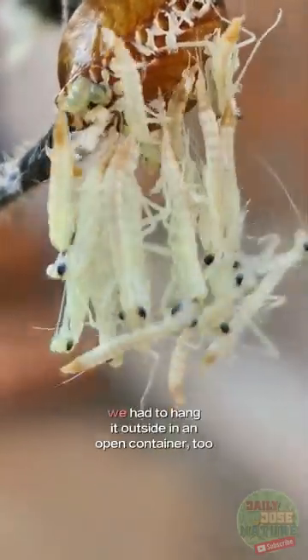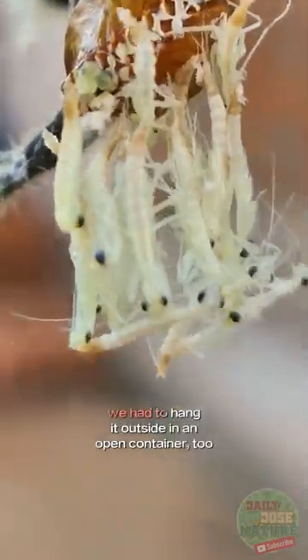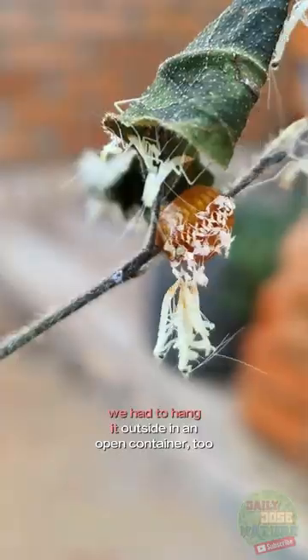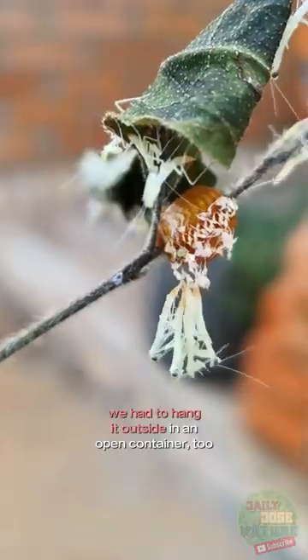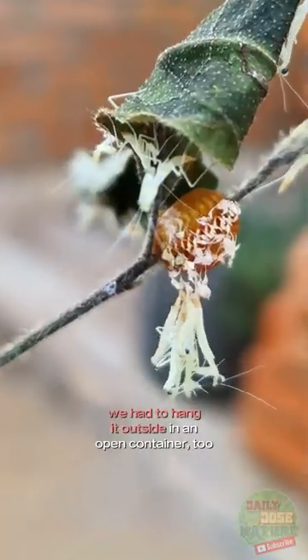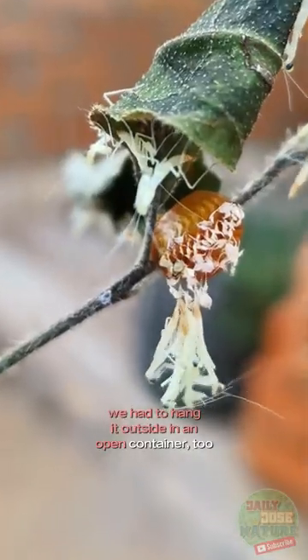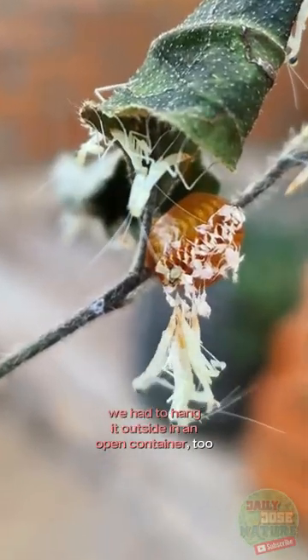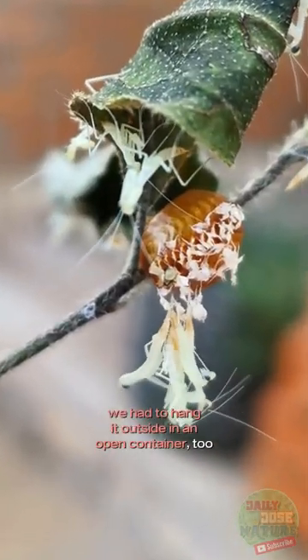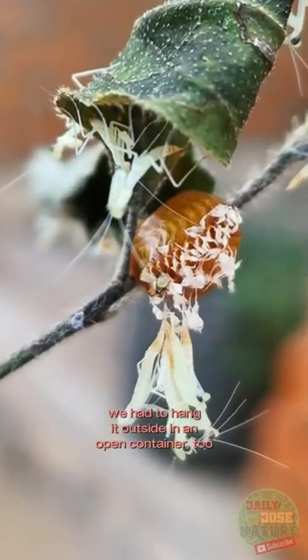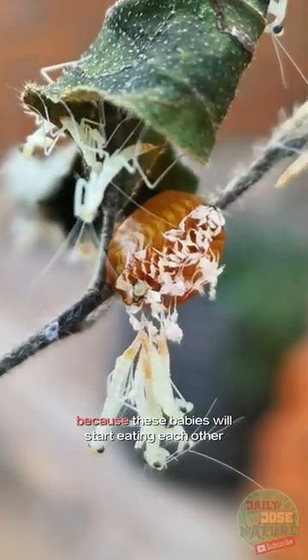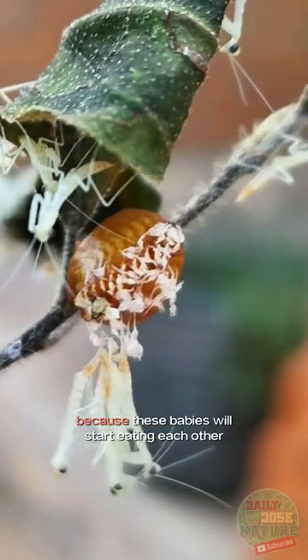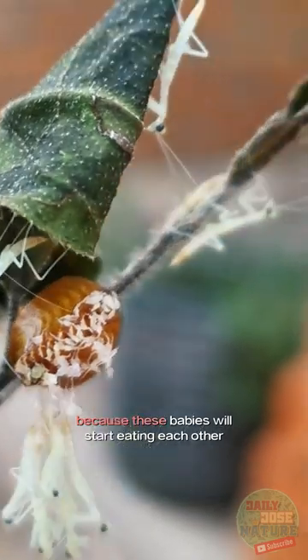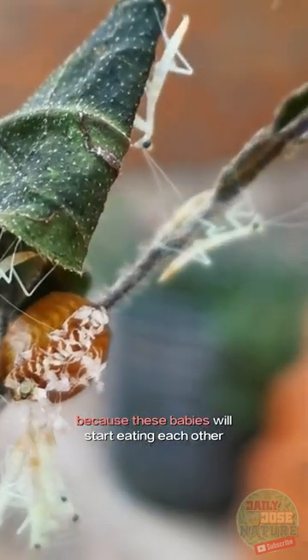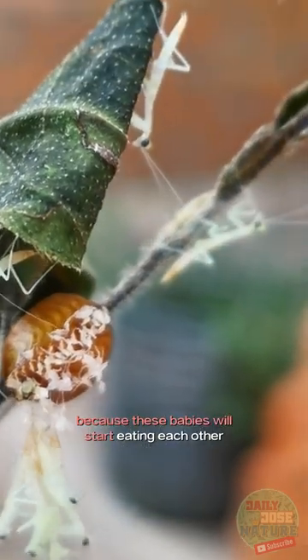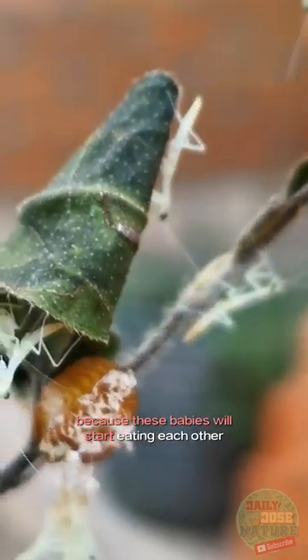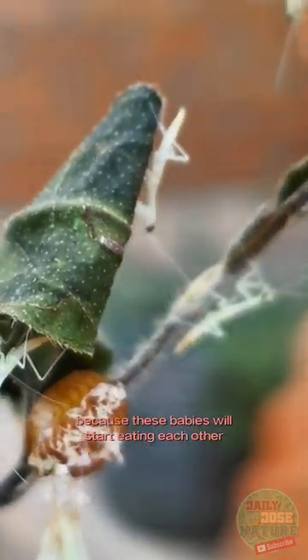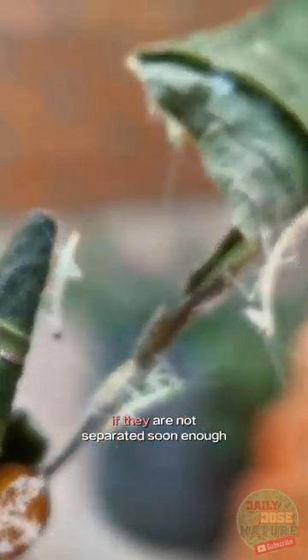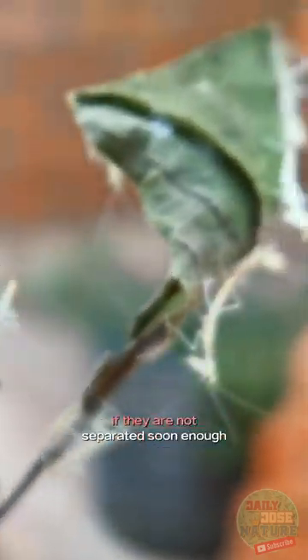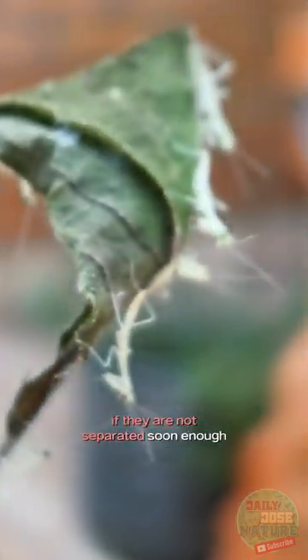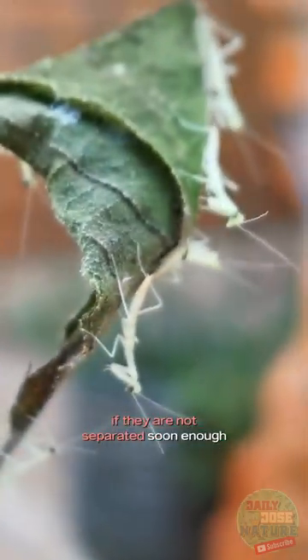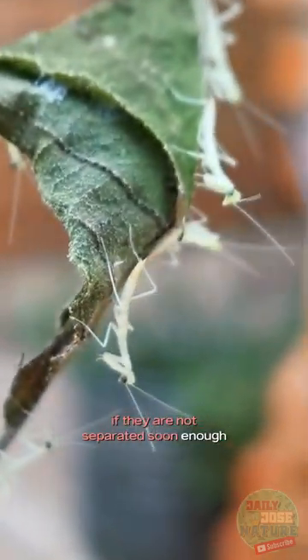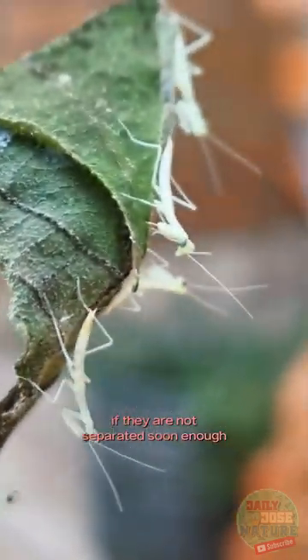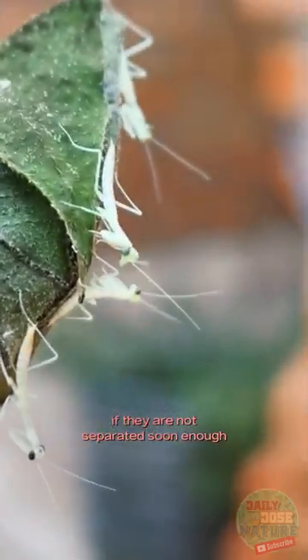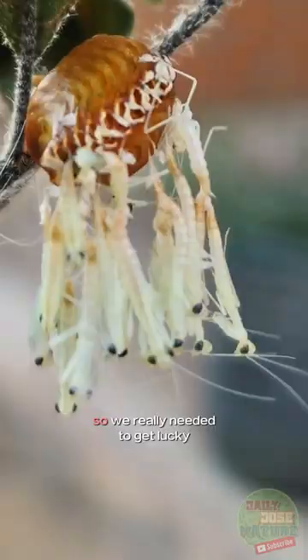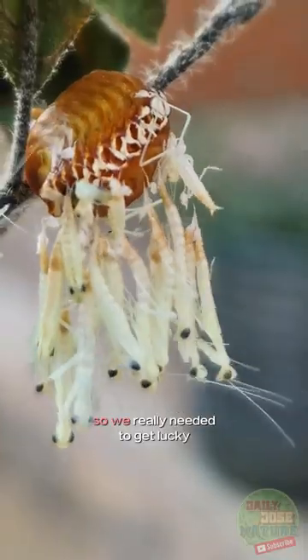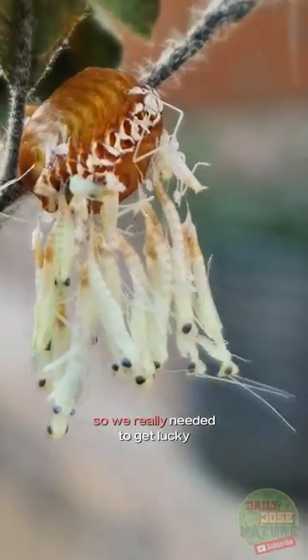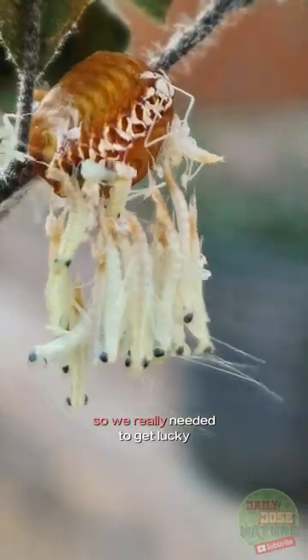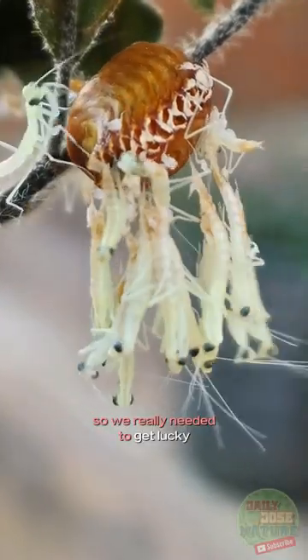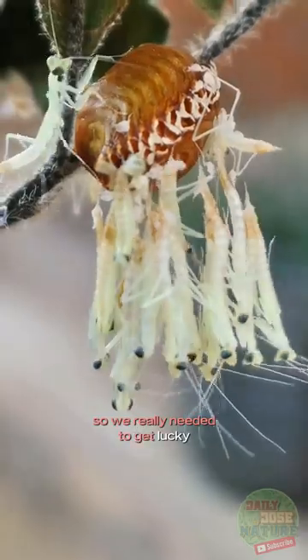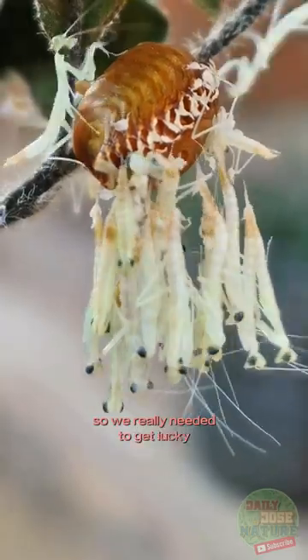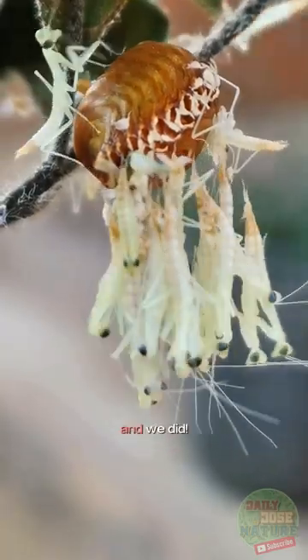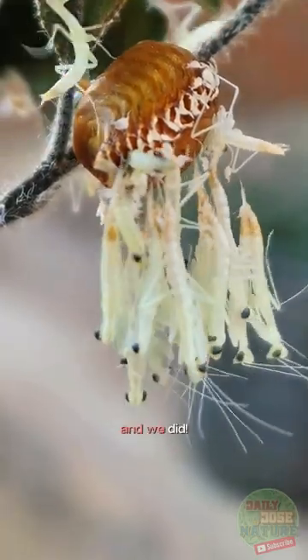We had to hang it outside in an open container too, because these babies will start eating each other if they are not separated soon enough. So we really needed to get lucky — and we did!